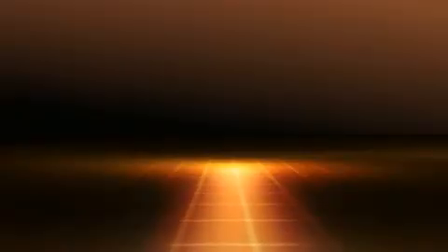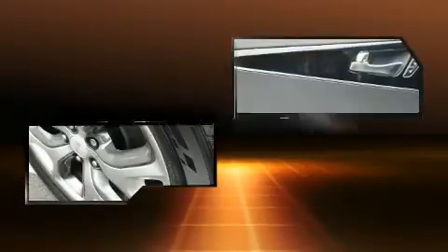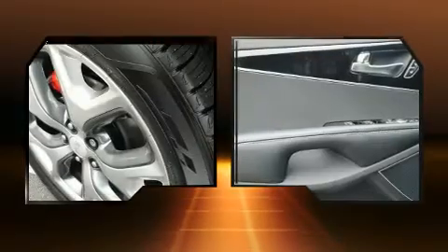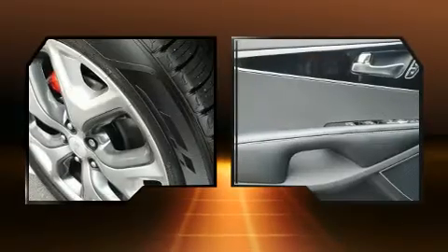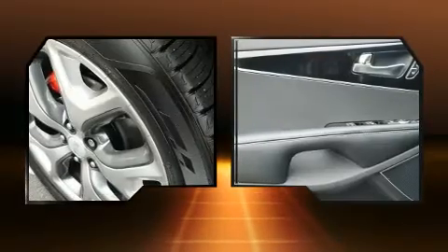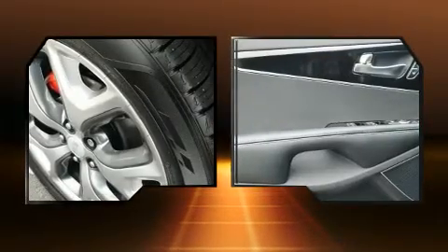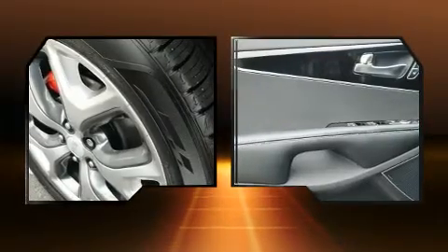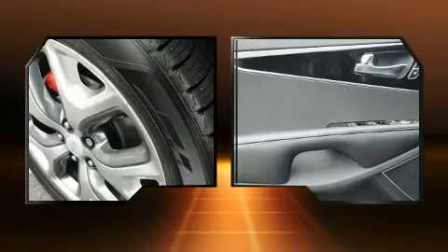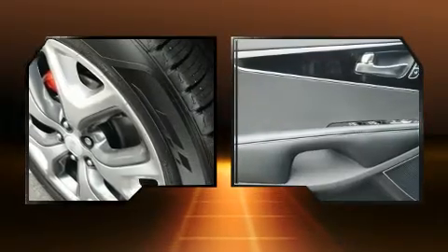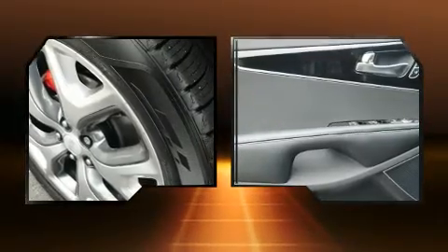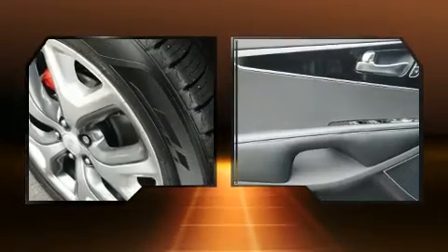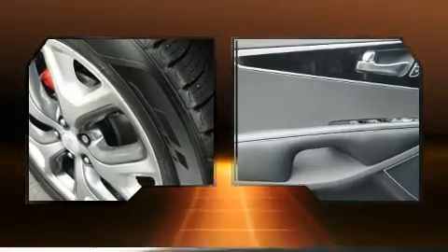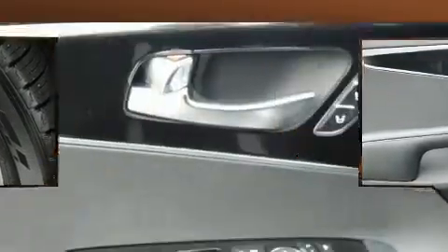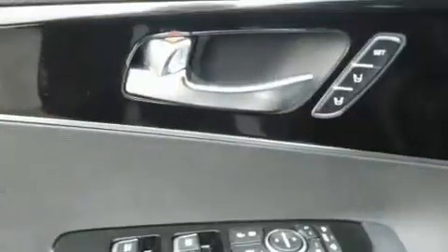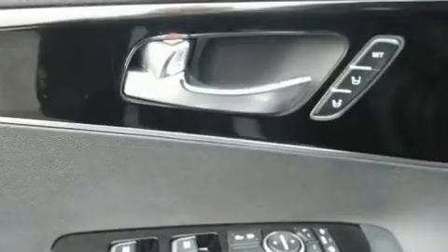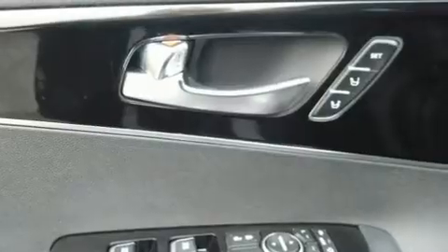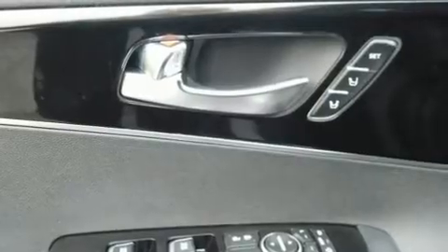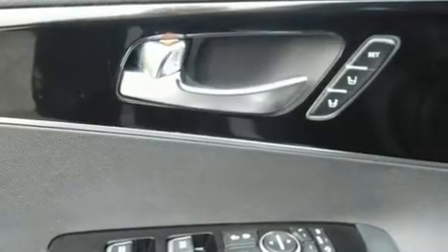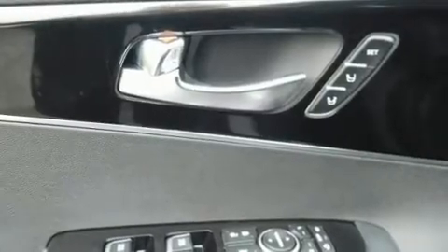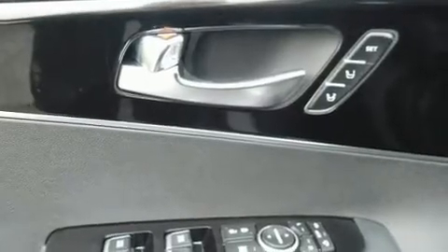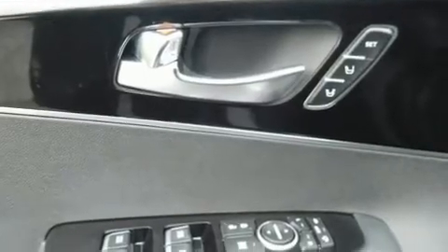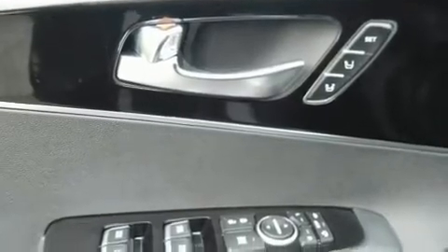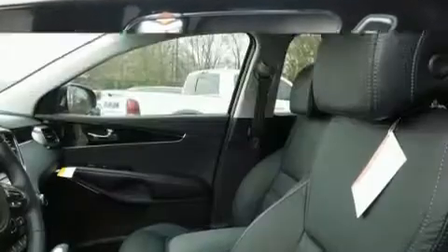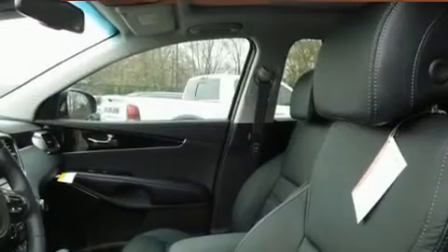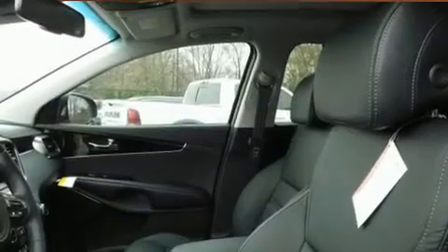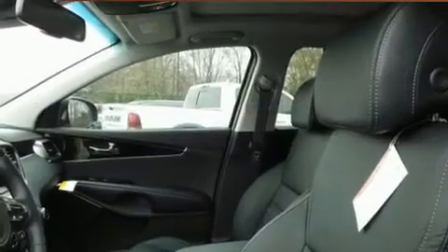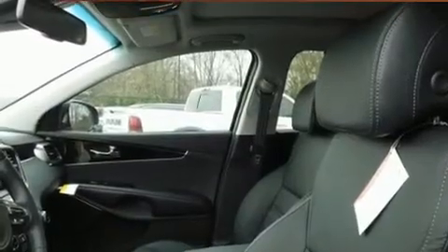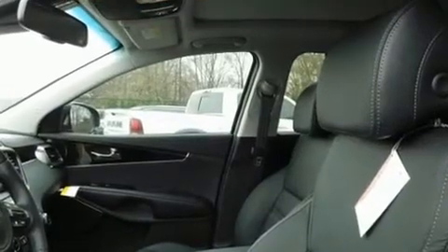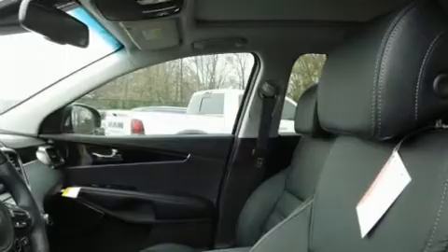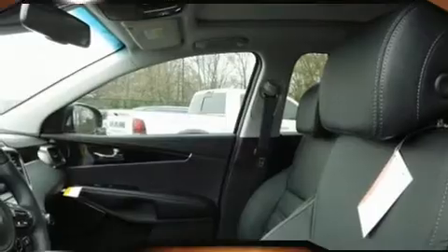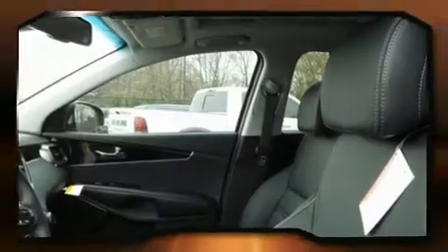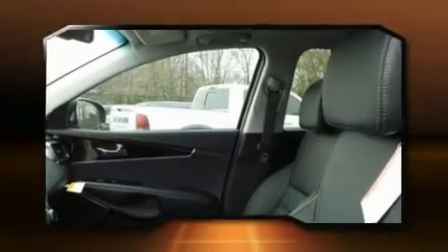Kia also prioritized safety and security by including dual front impact airbags with occupant sensing airbag, an emergency communication system, and four-wheel disc brakes with ABS.